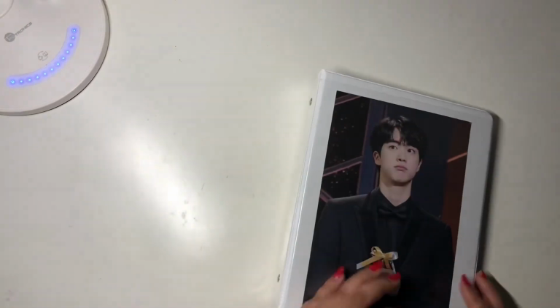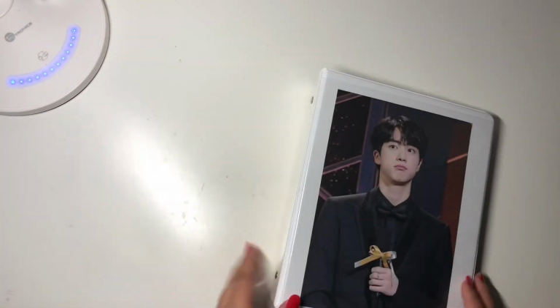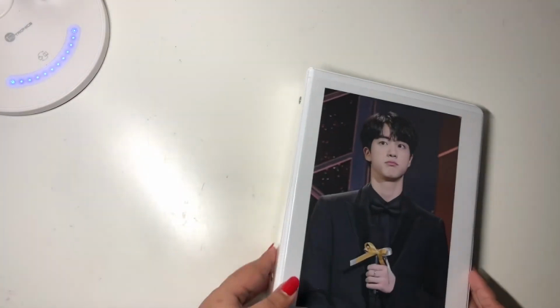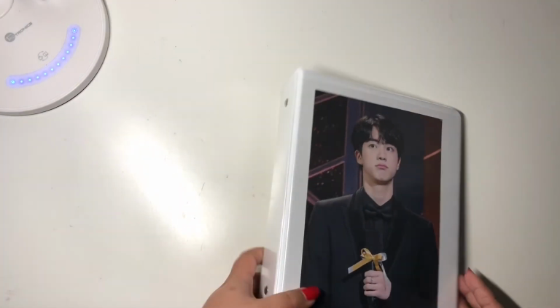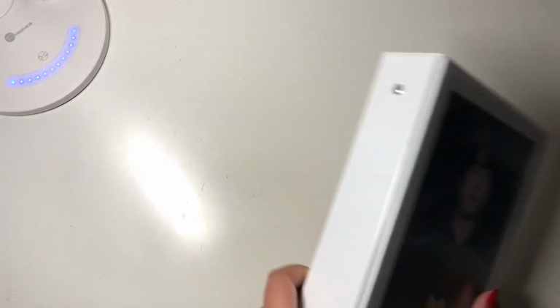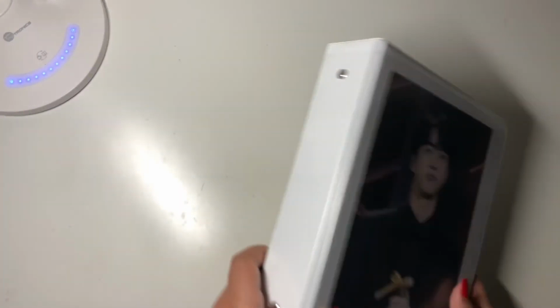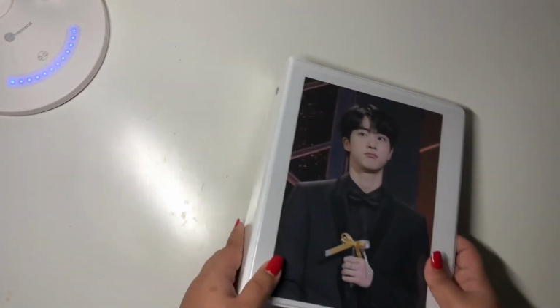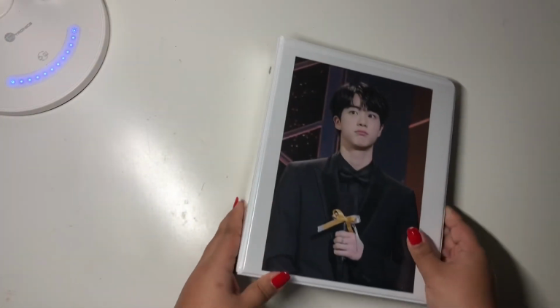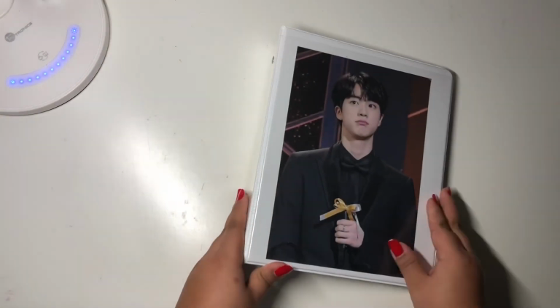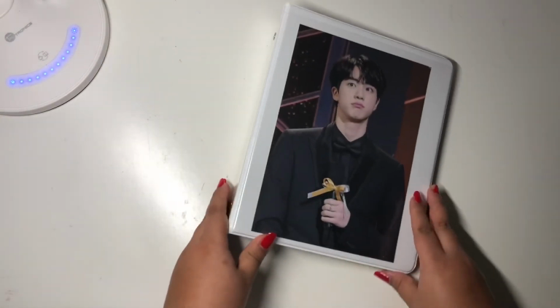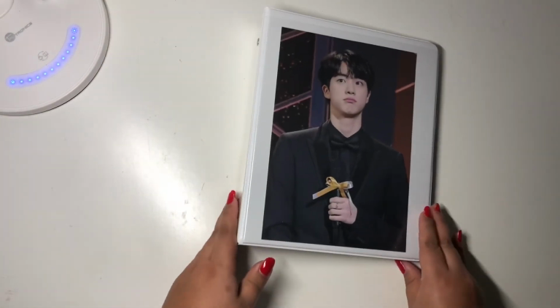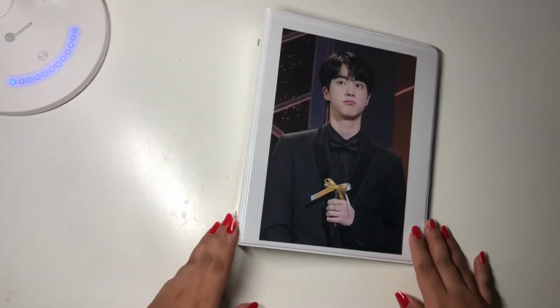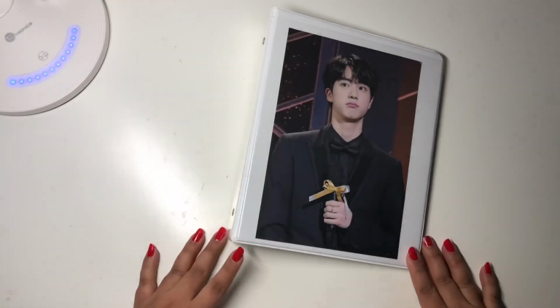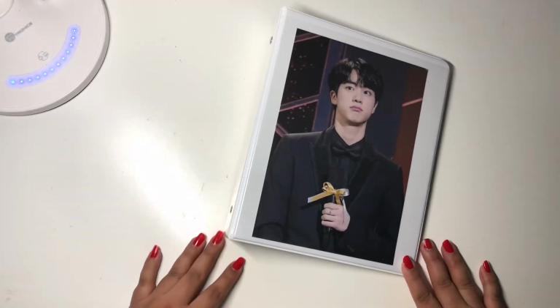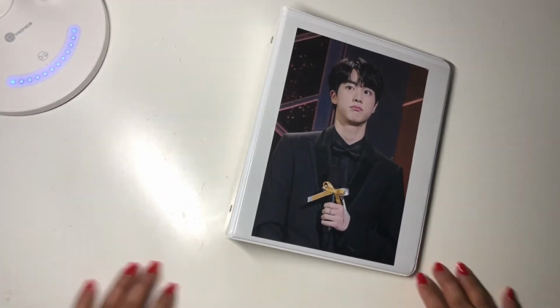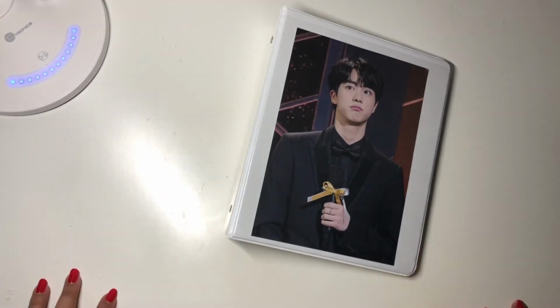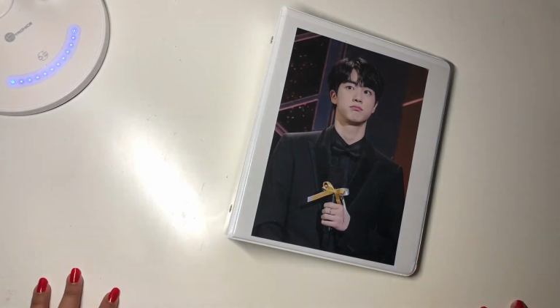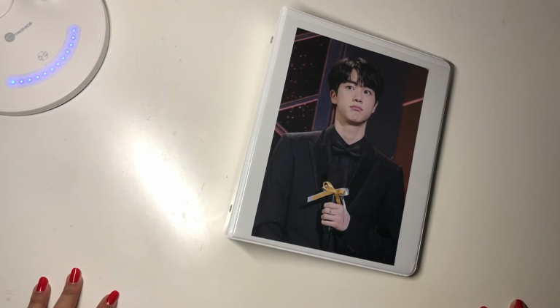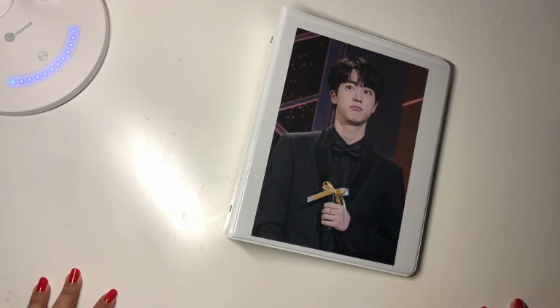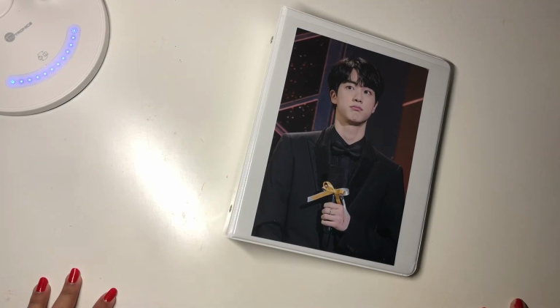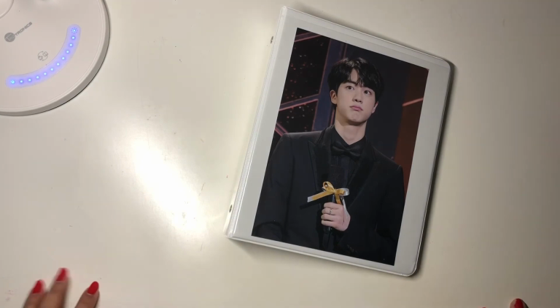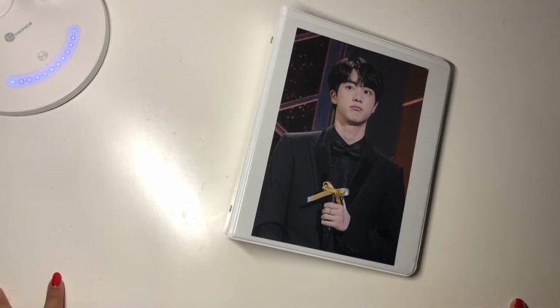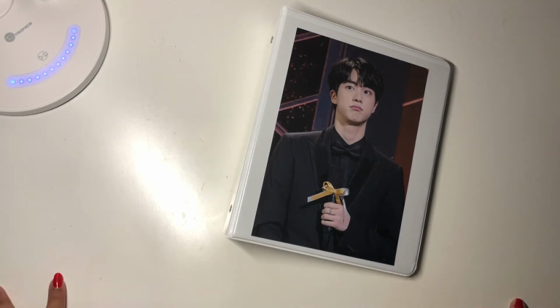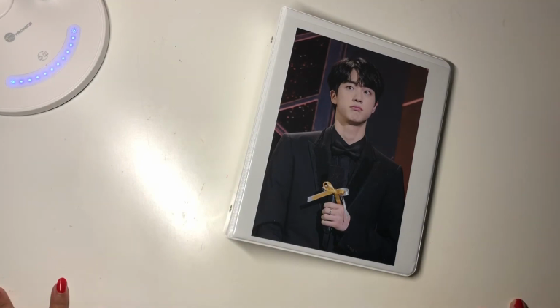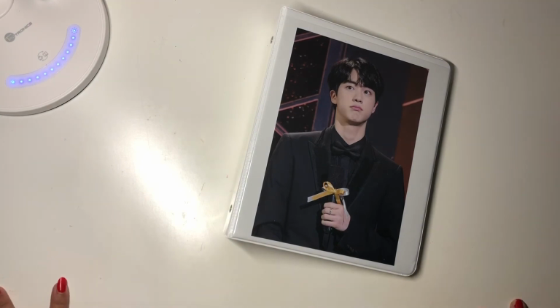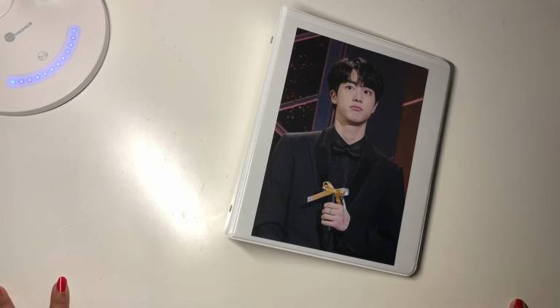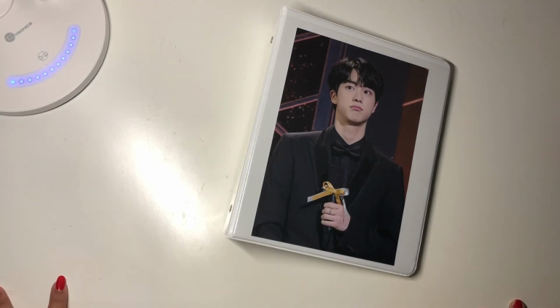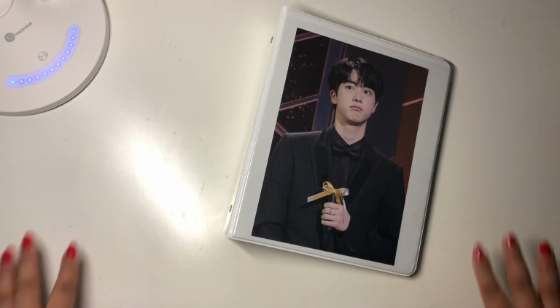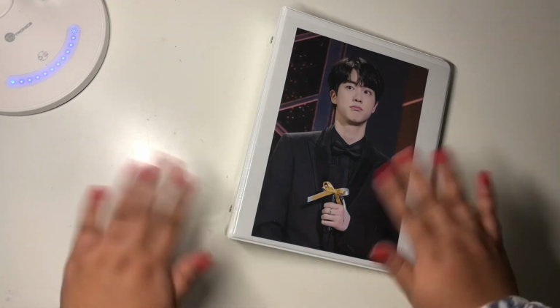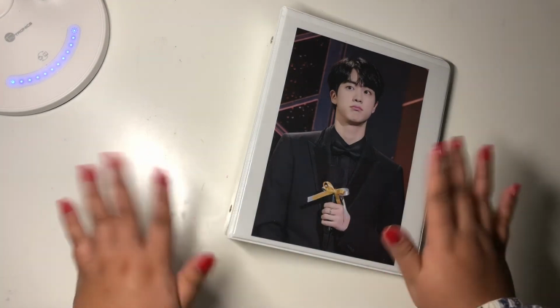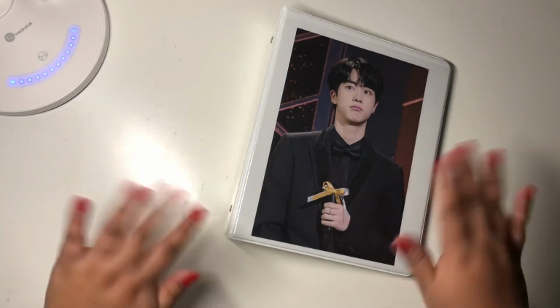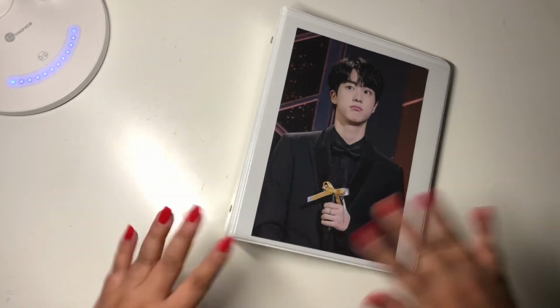And this was it for the rest of my photocard collection. I hope you guys enjoyed, and I'll see you guys in my next video — bye!